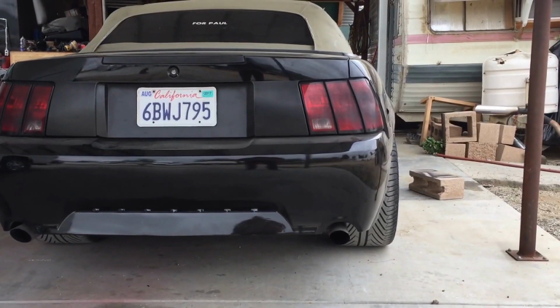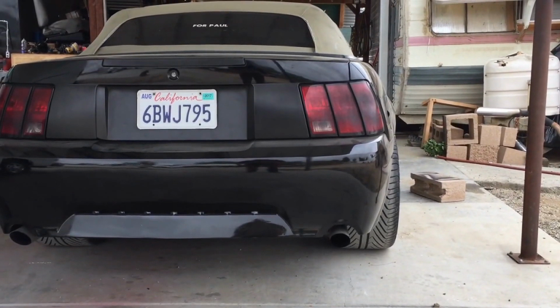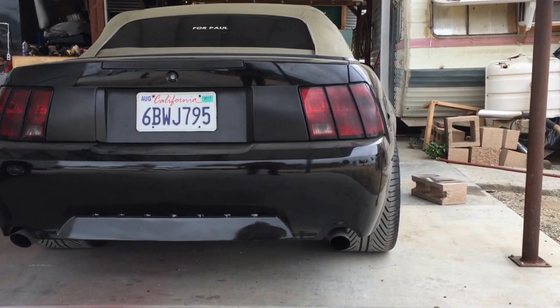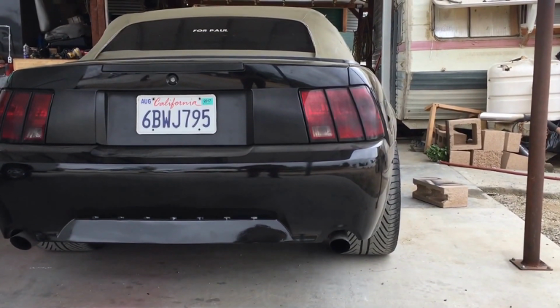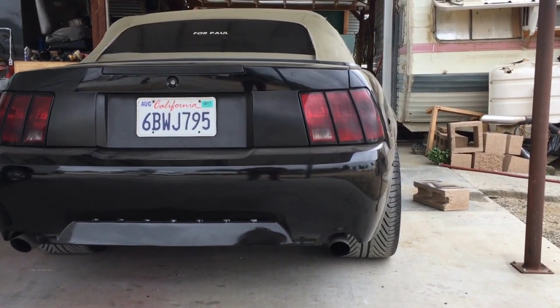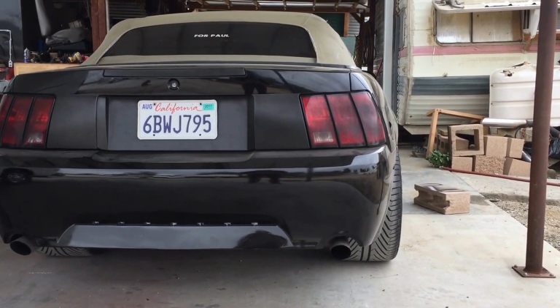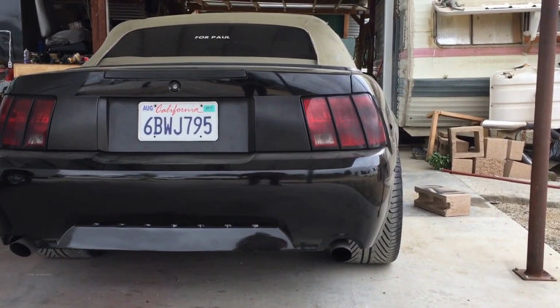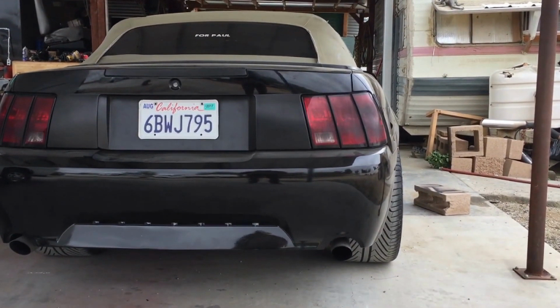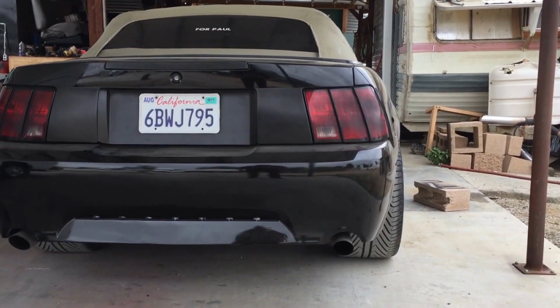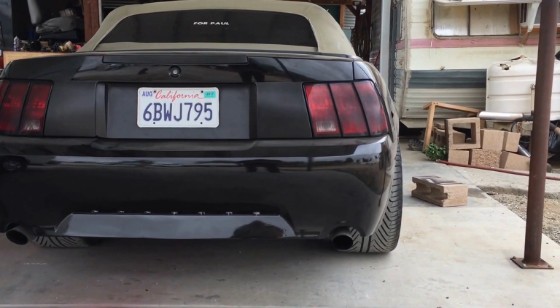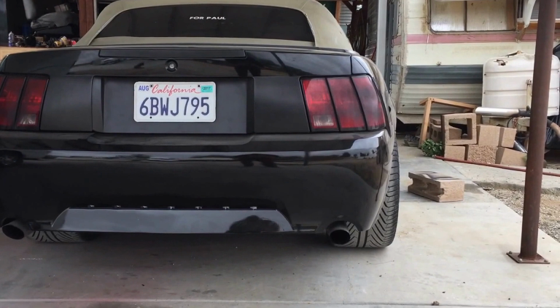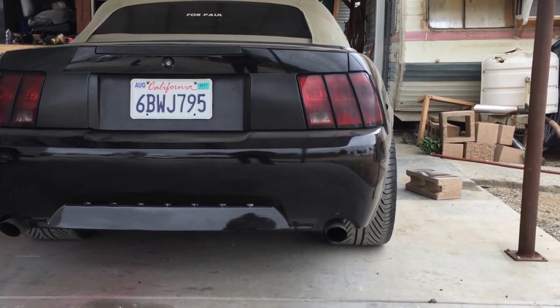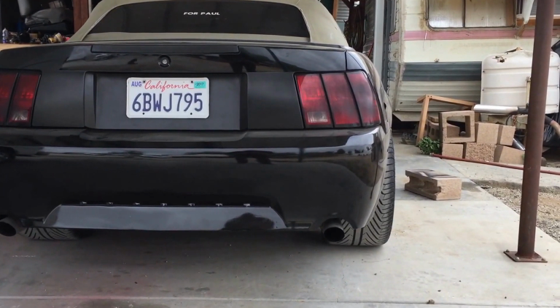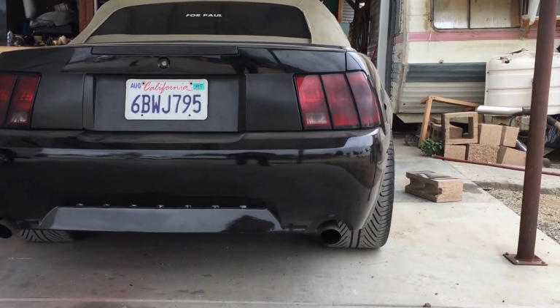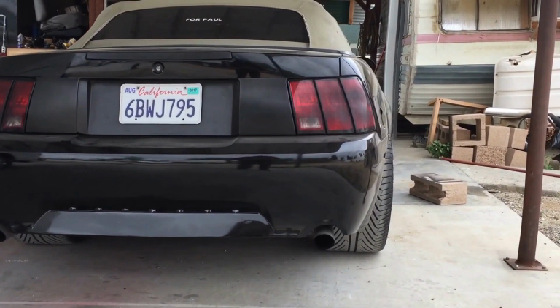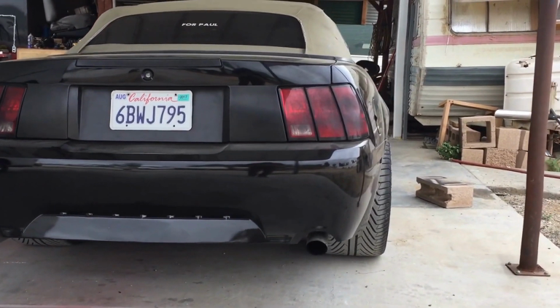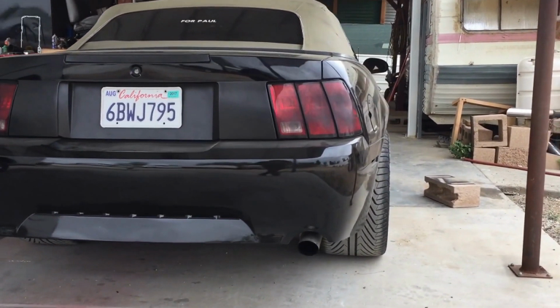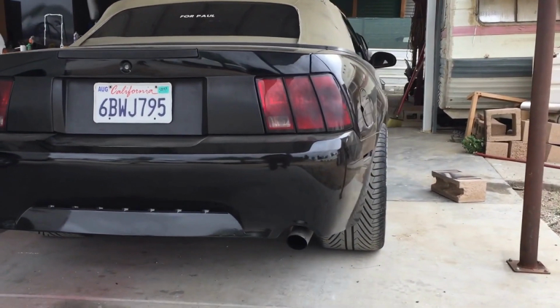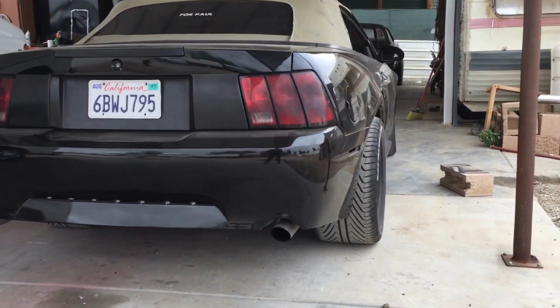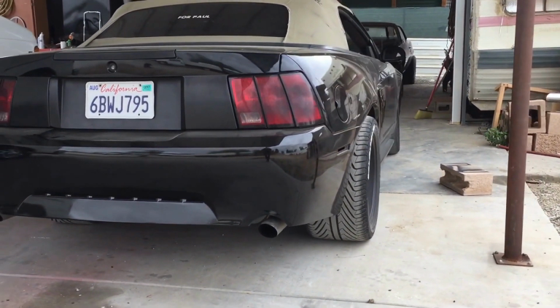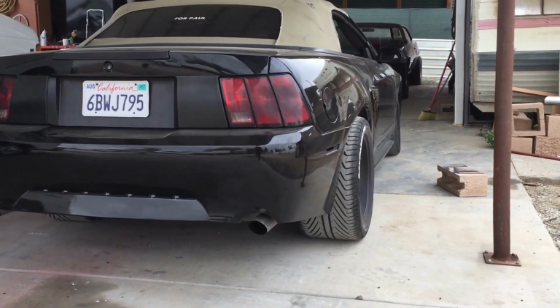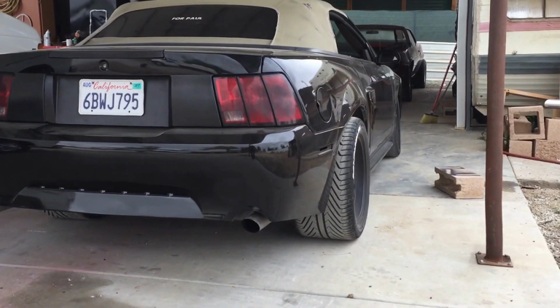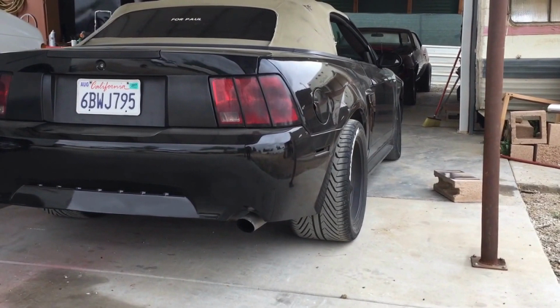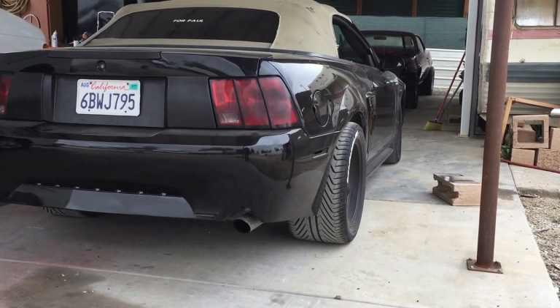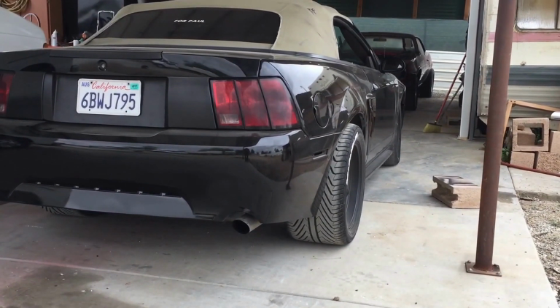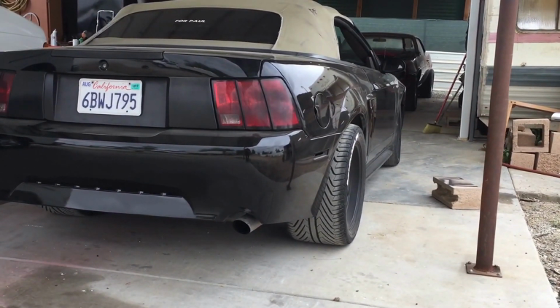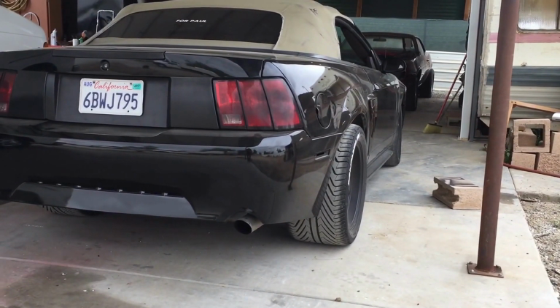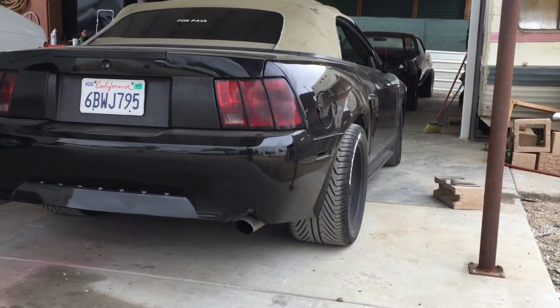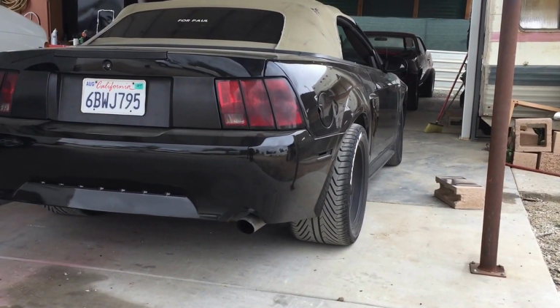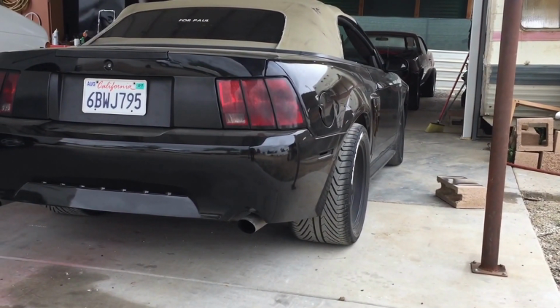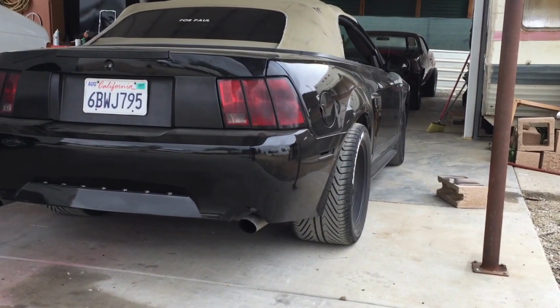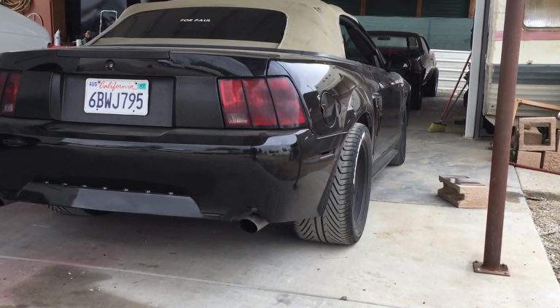This is my 2001 Mustang GT. I've been looking around on the forums trying to find out what is the widest tire I could run on the back of this thing without having to do any kind of modifications, since I already had a ten and a half inch wheel on the back.